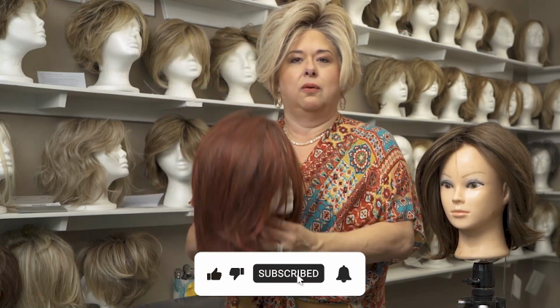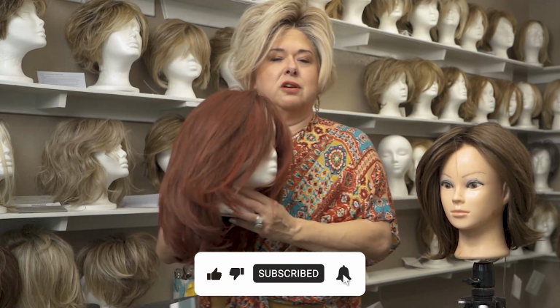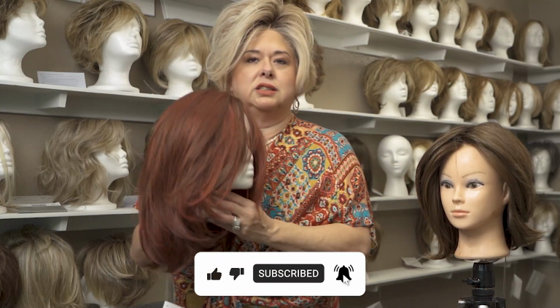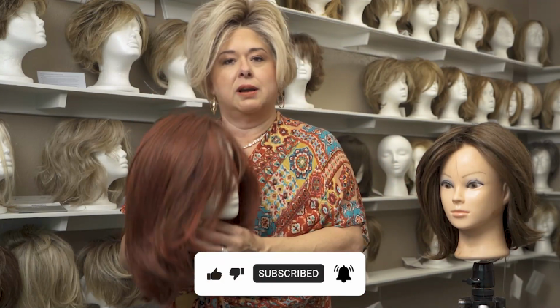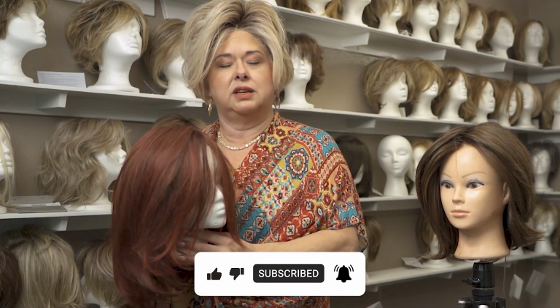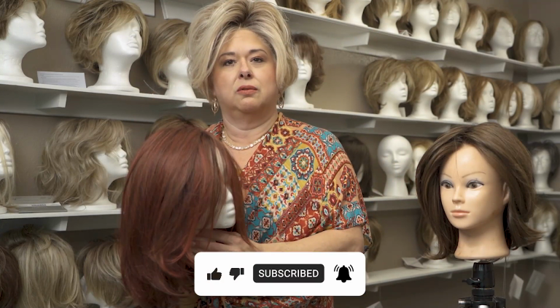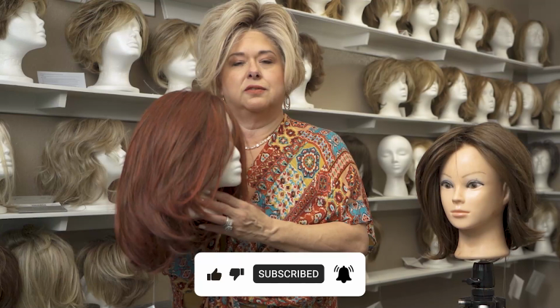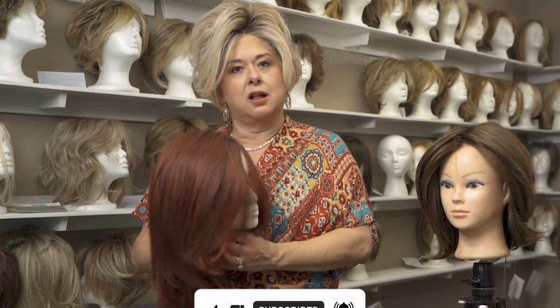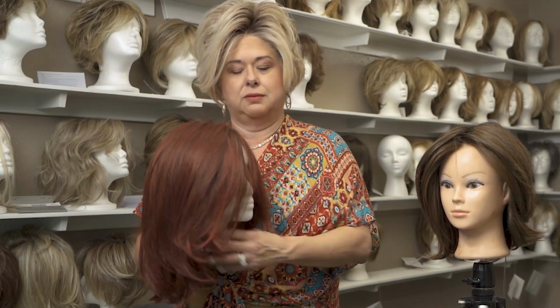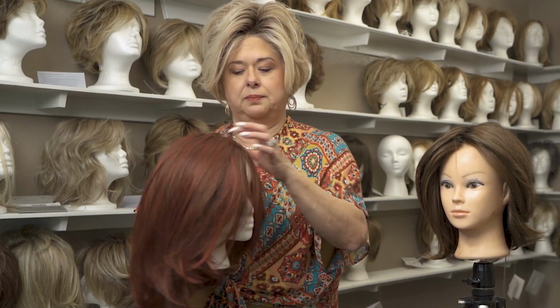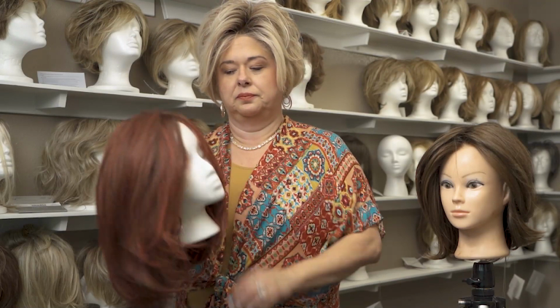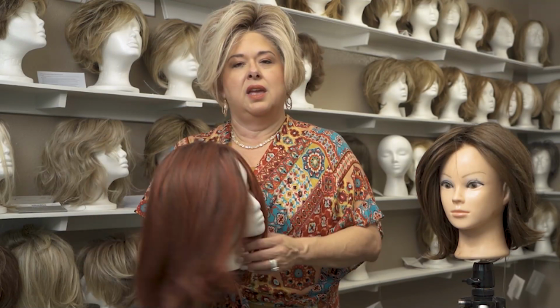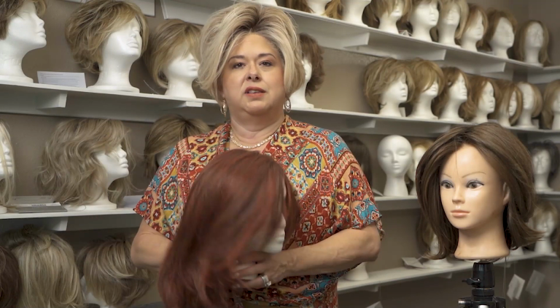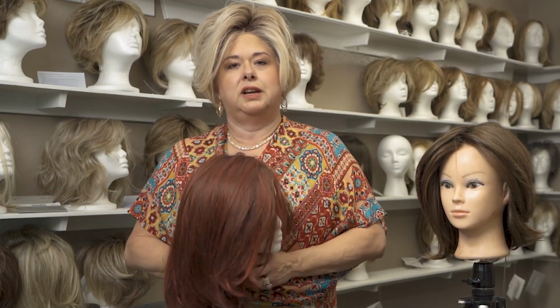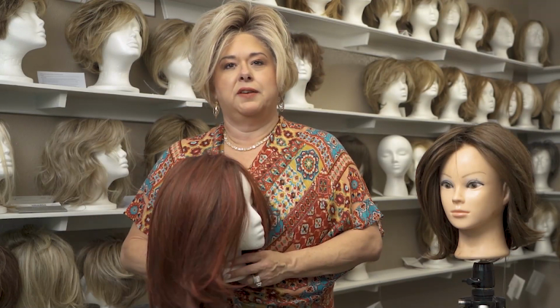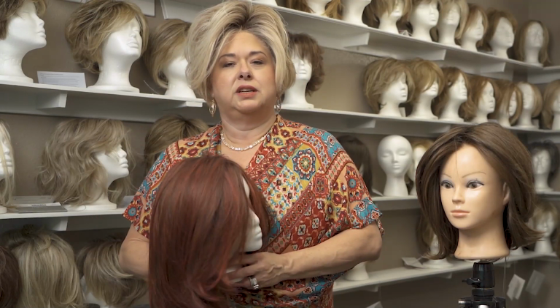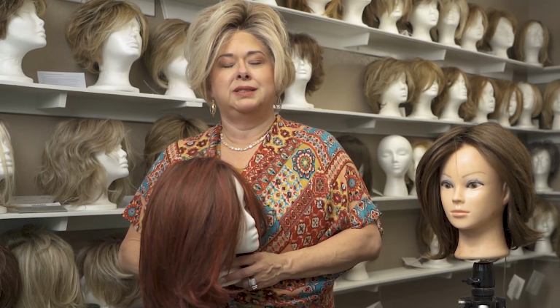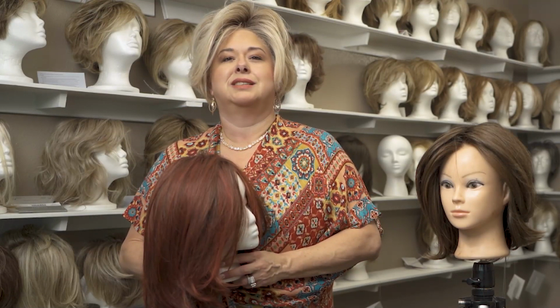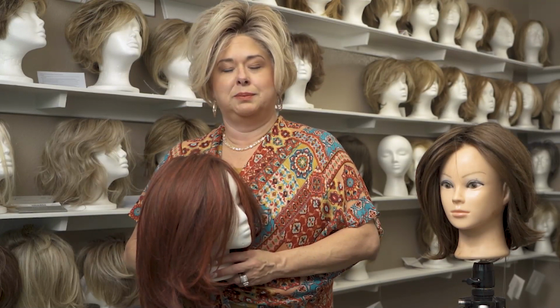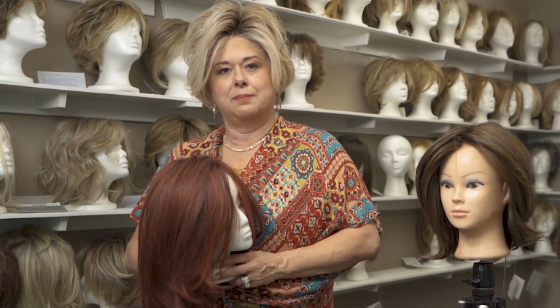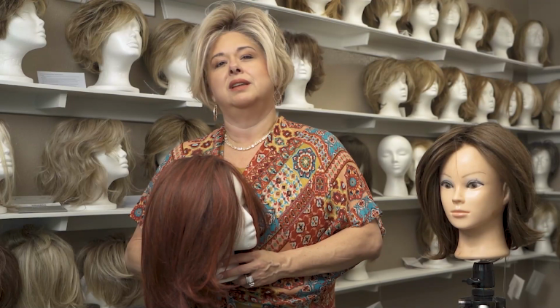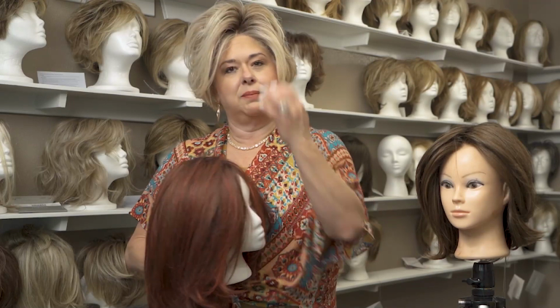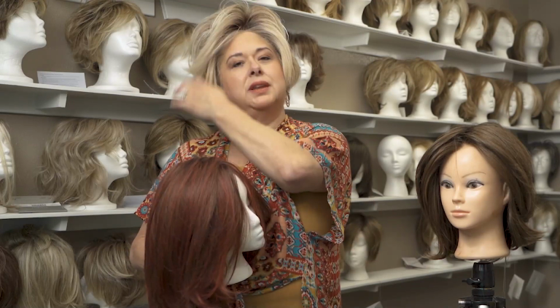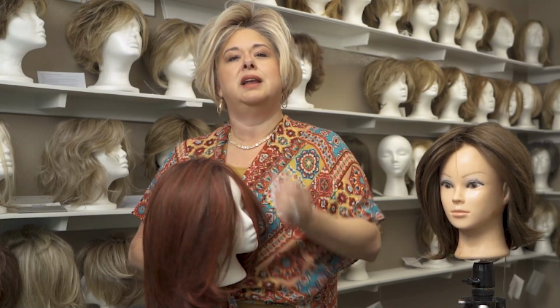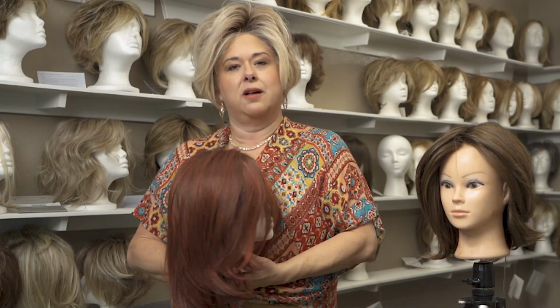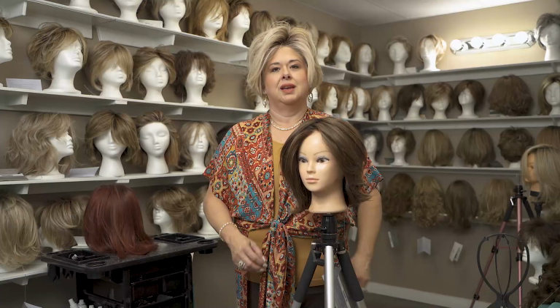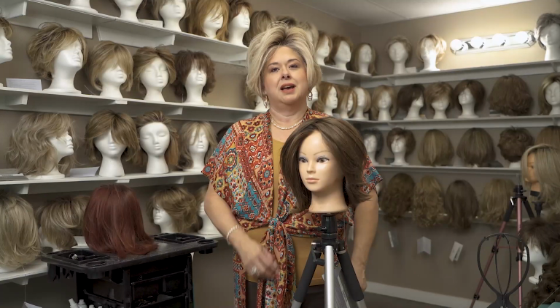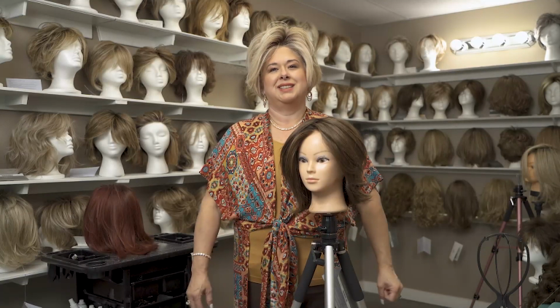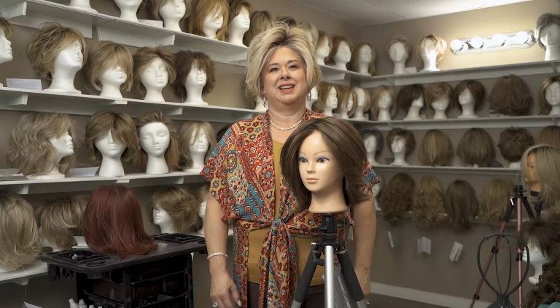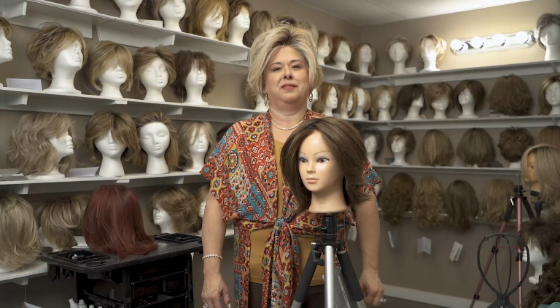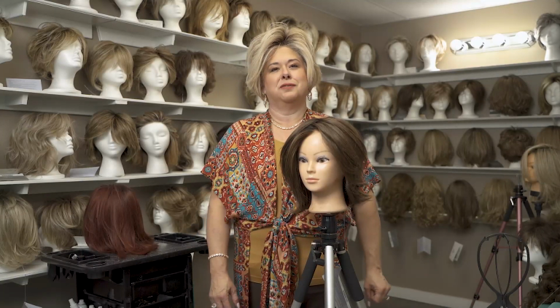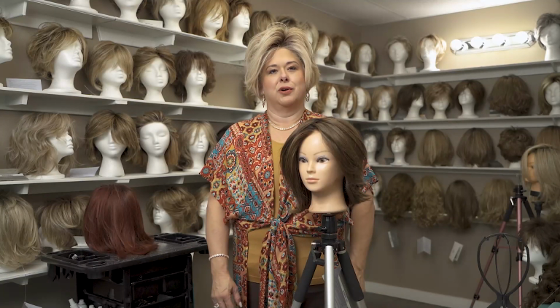Wigs are not just for grandmas anymore. Wigs are for all of us women. If this video was of help to you, please hit the subscribe button, the like button, and the bell. Come in today and let me fit you for your crown.